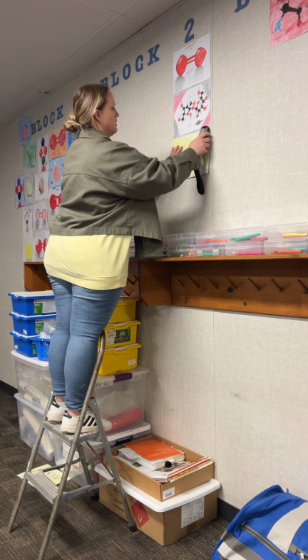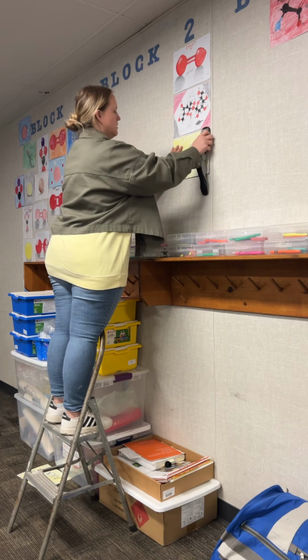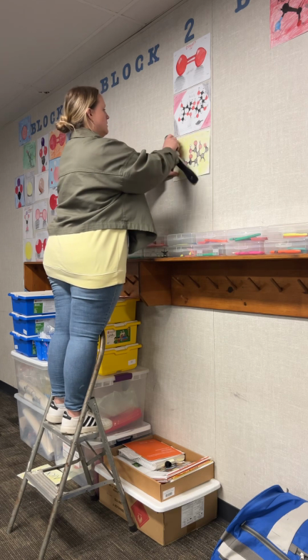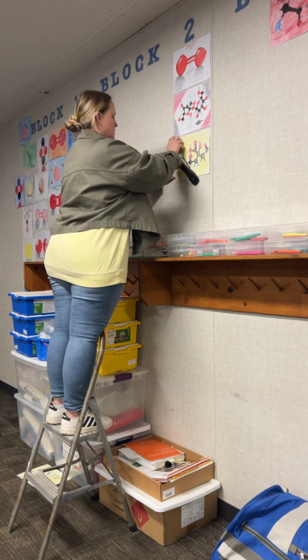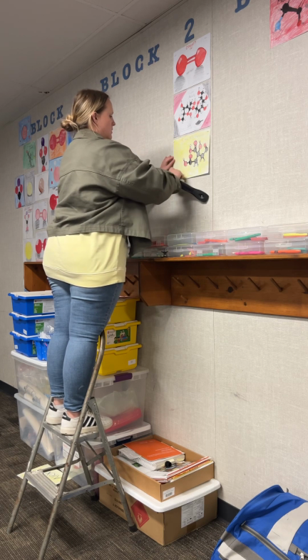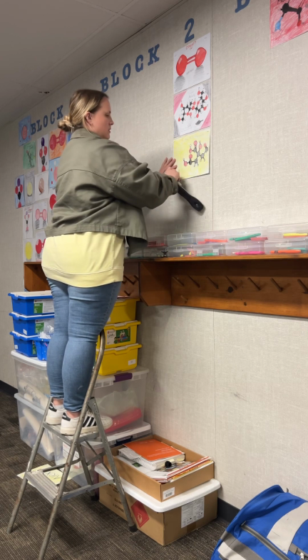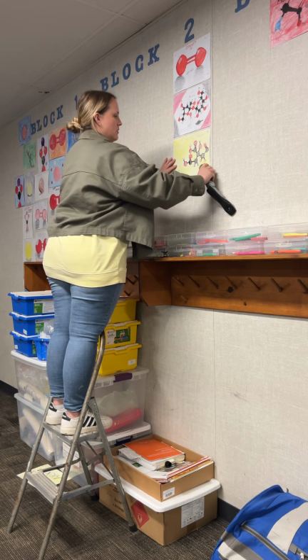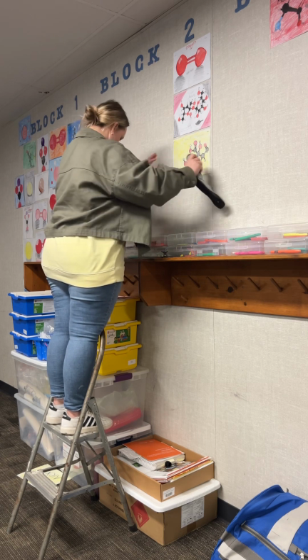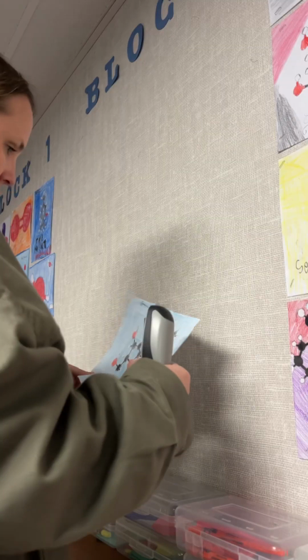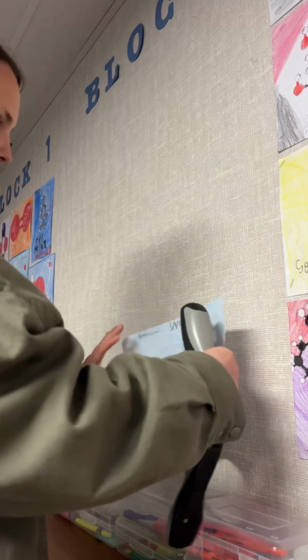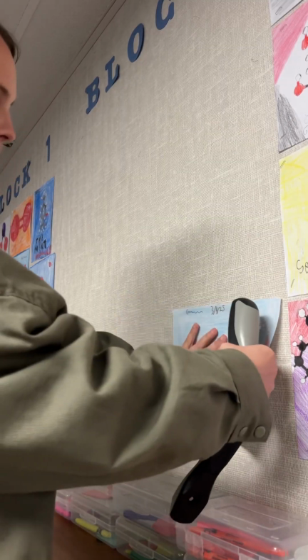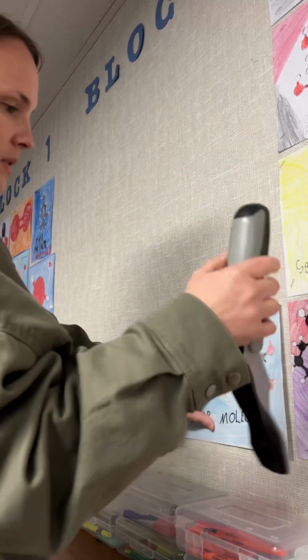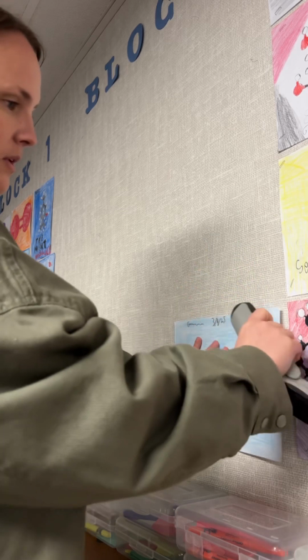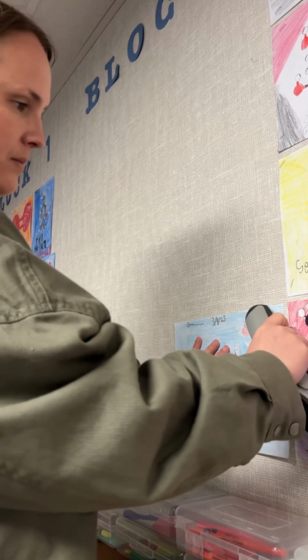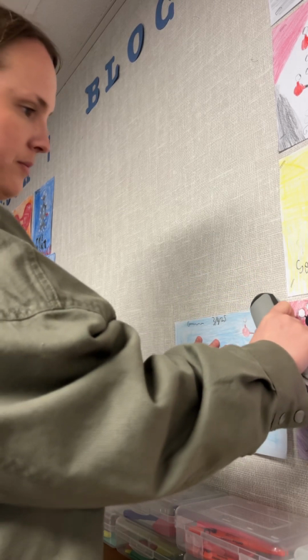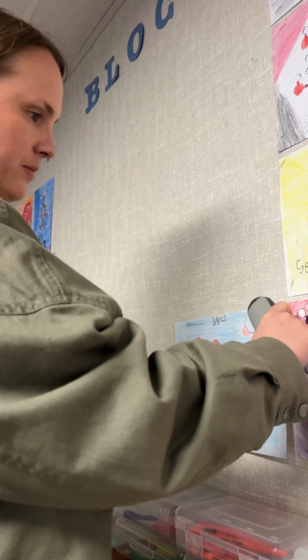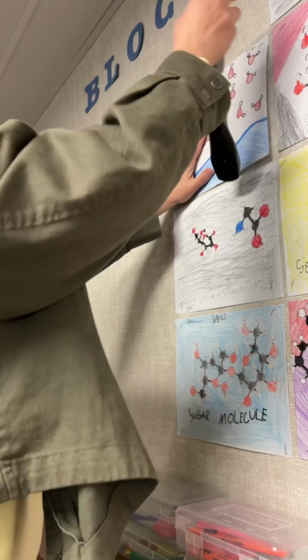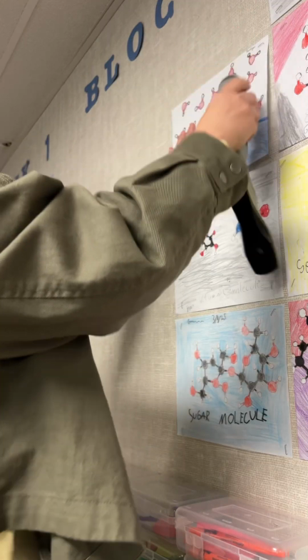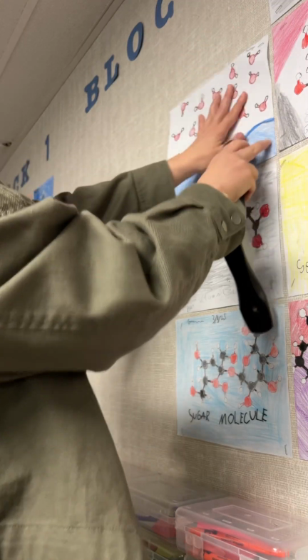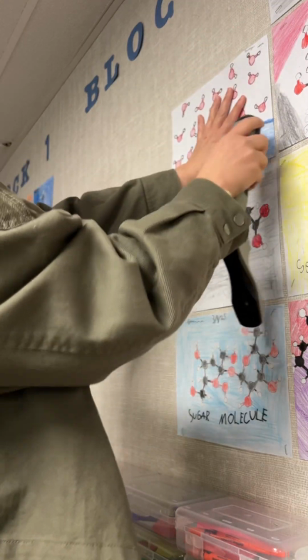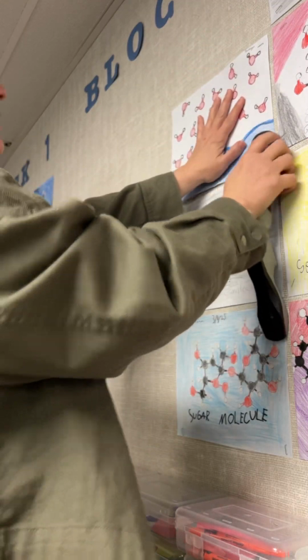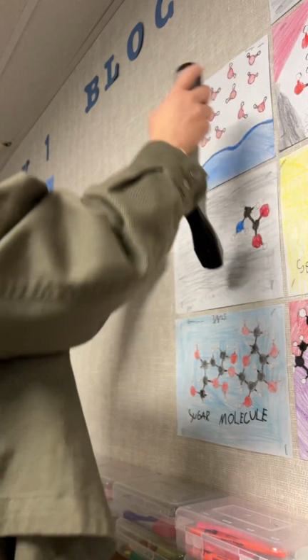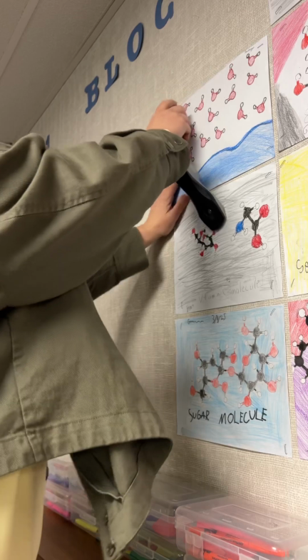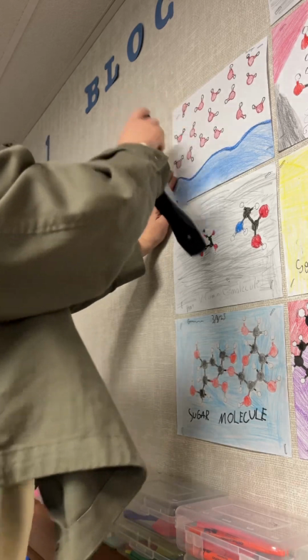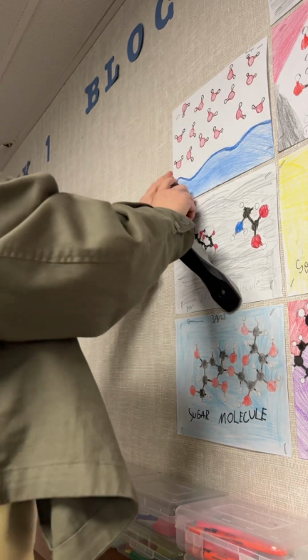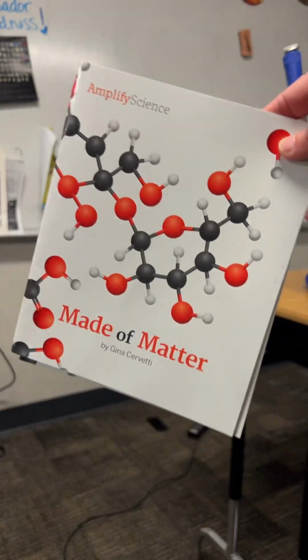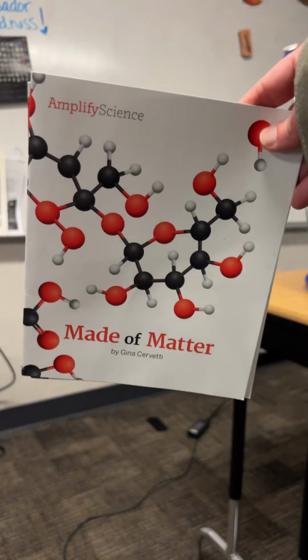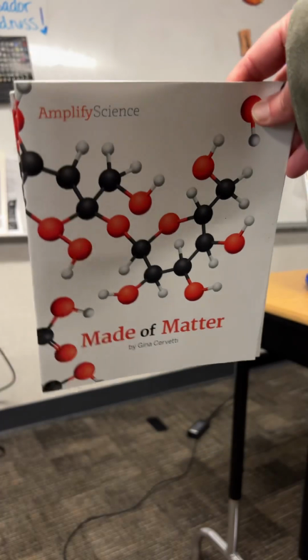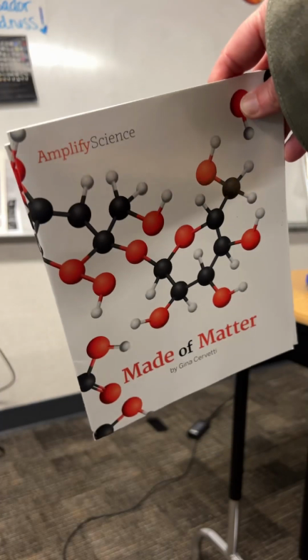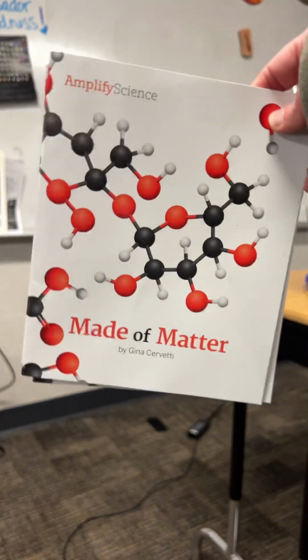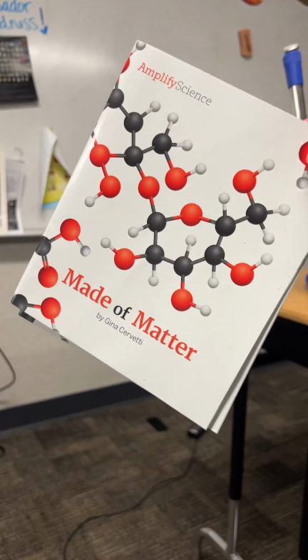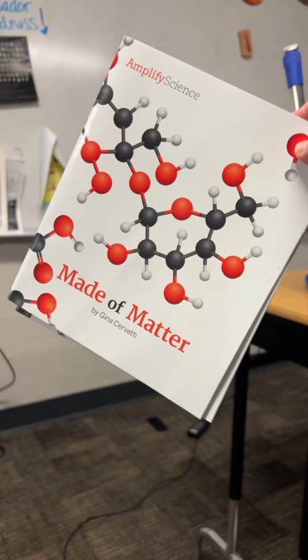Before they made their molecule illustrations, we read a book from Amplify Science. It had a variety of illustrations of different types of molecules. After we read the book, students flipped through the pages and decided what molecules they wanted to illustrate.